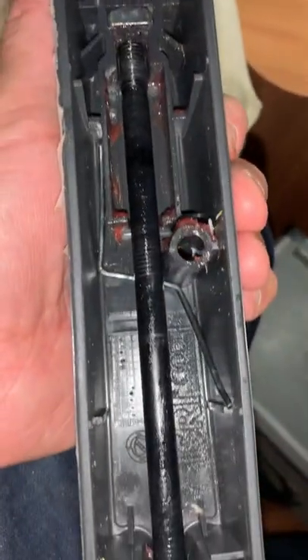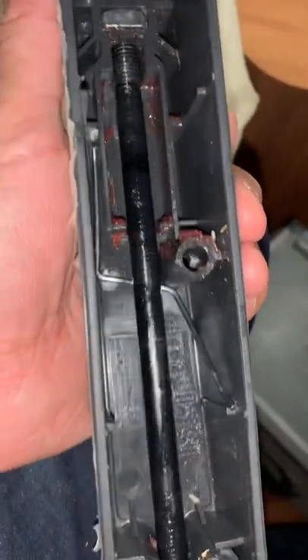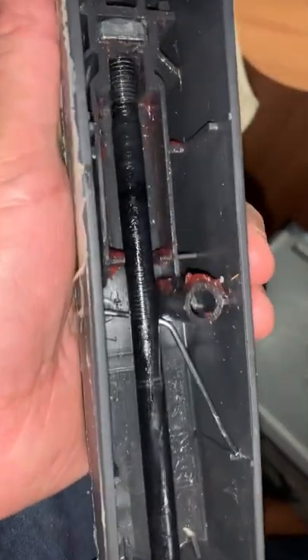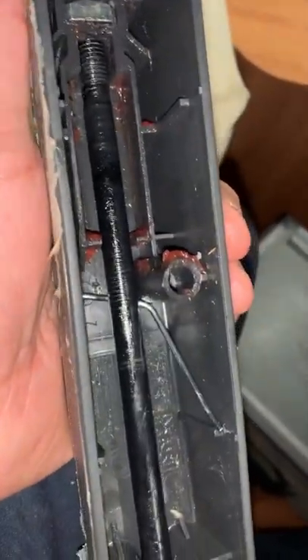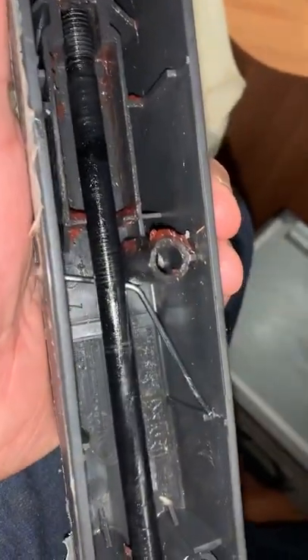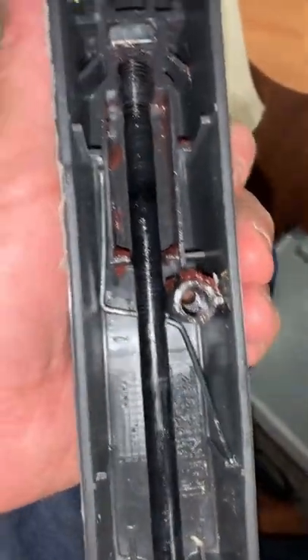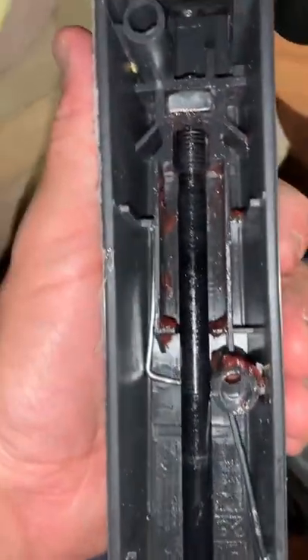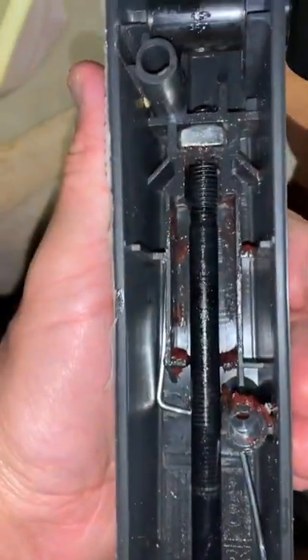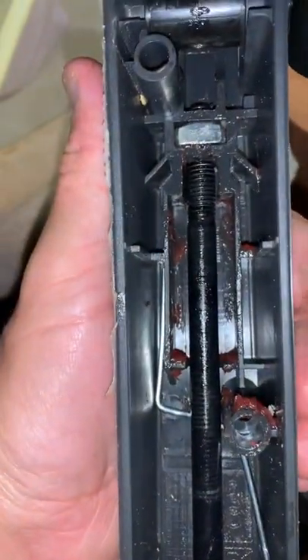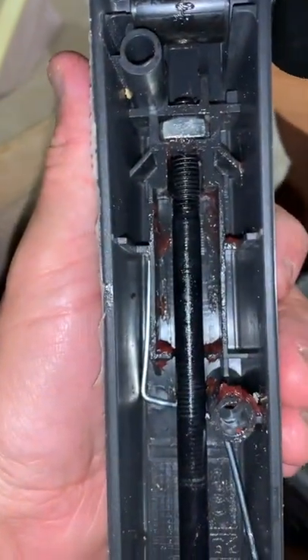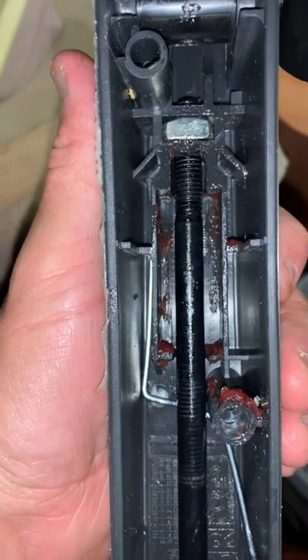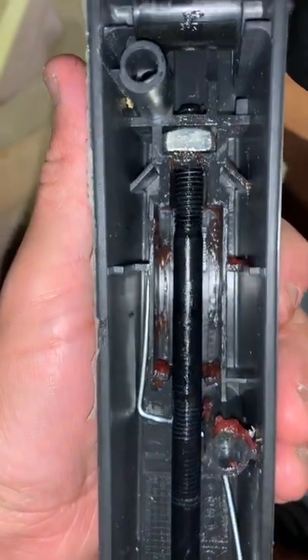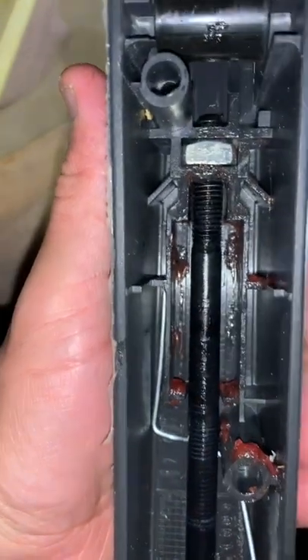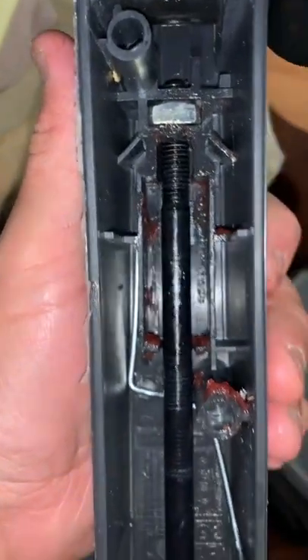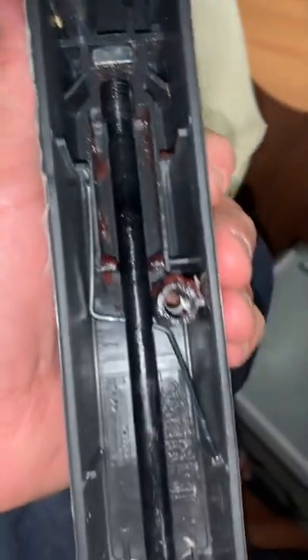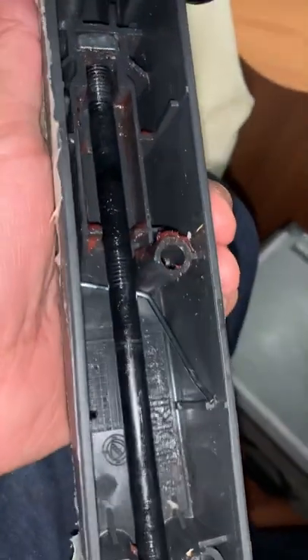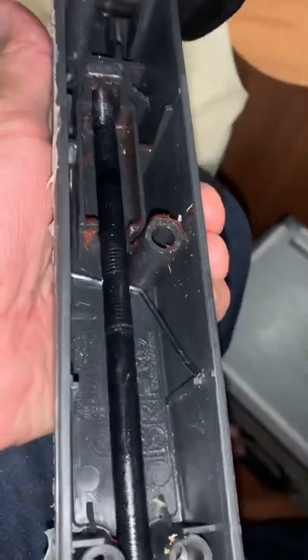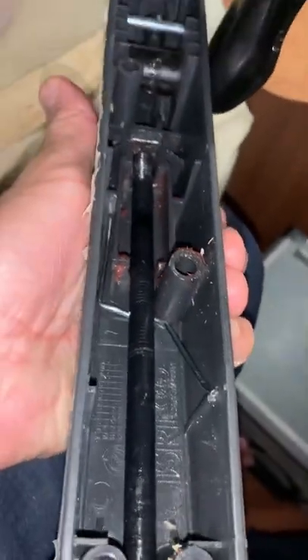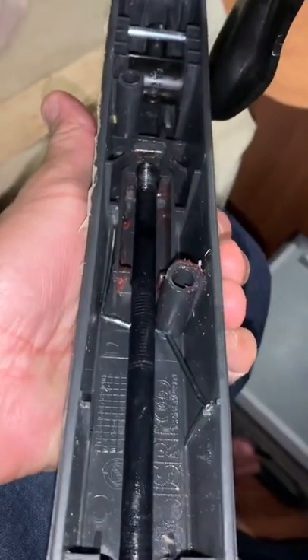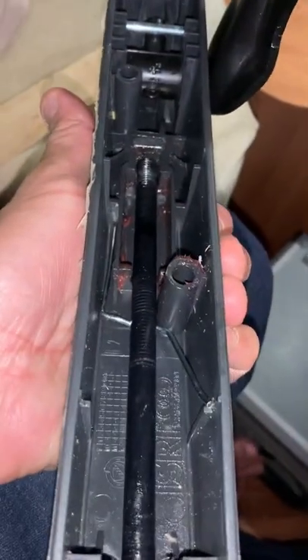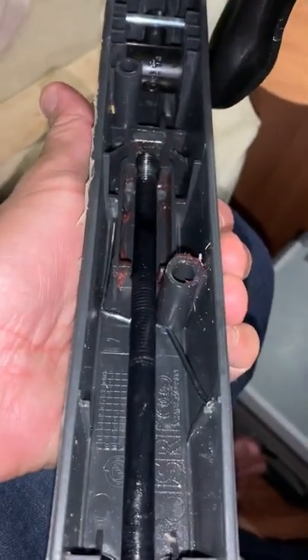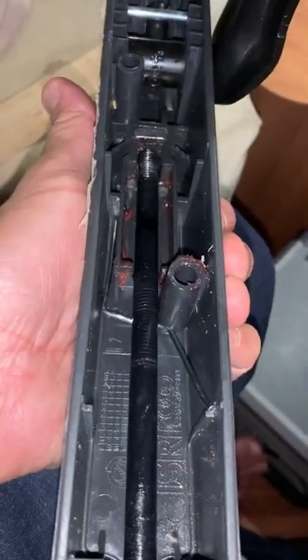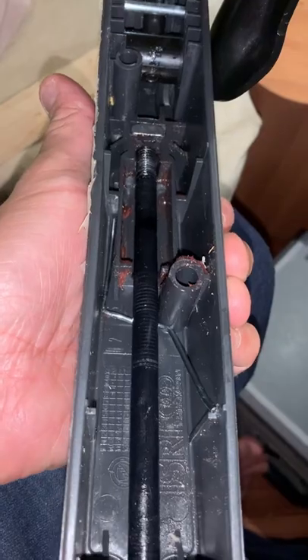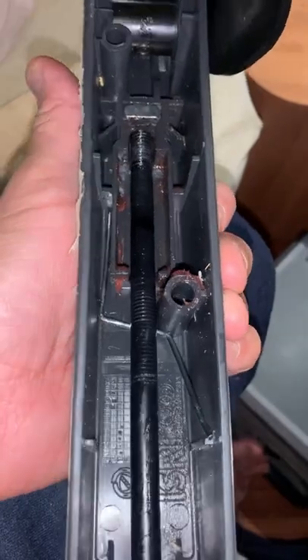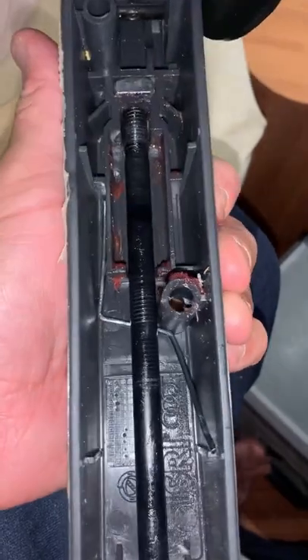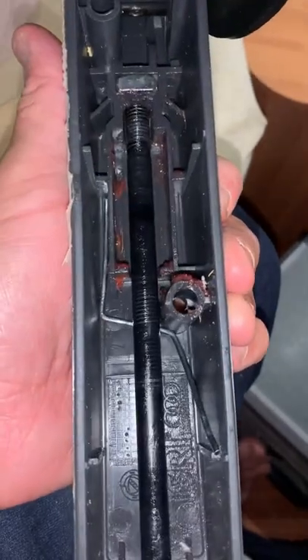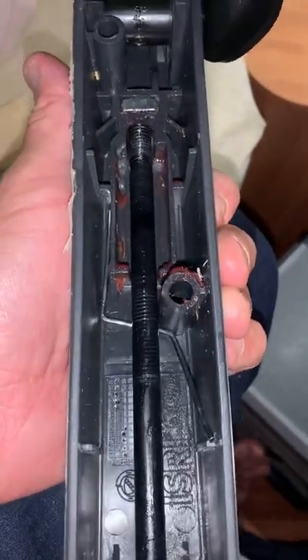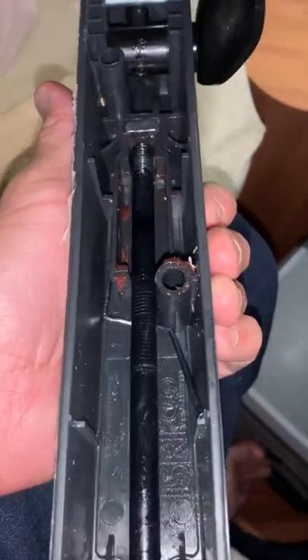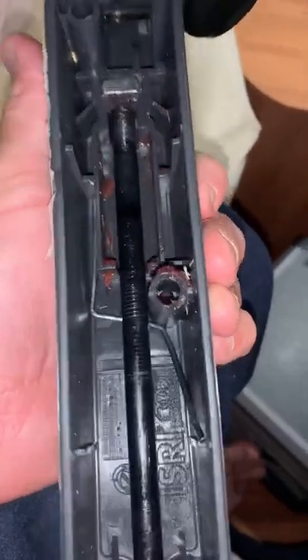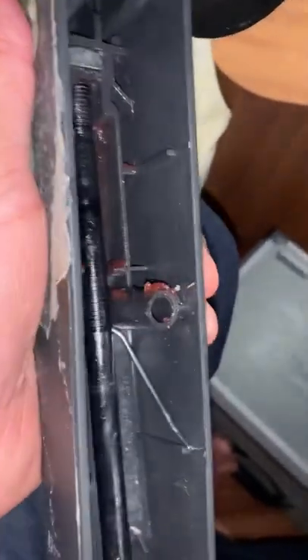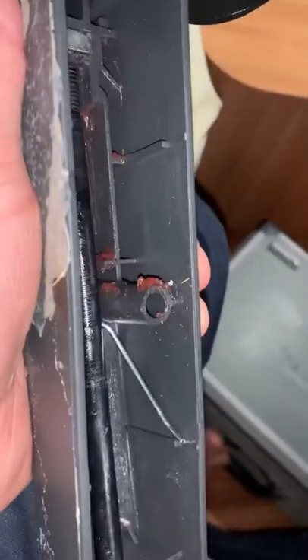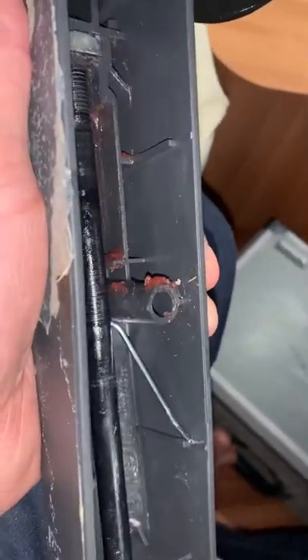Now, figuring out how the spring goes back took me a while because I couldn't find any instructions or any directions. But anyway, it goes underneath the shaft and the whole purpose of it is to stop the shaft from vibrating. And that is how it goes back in.